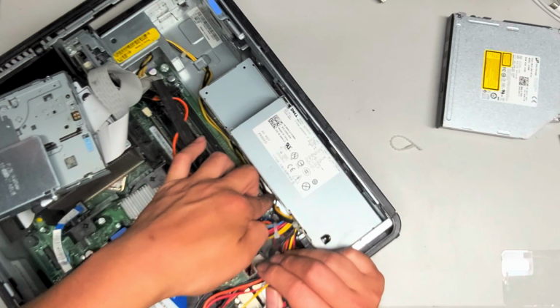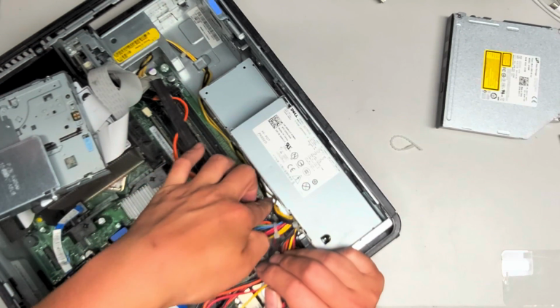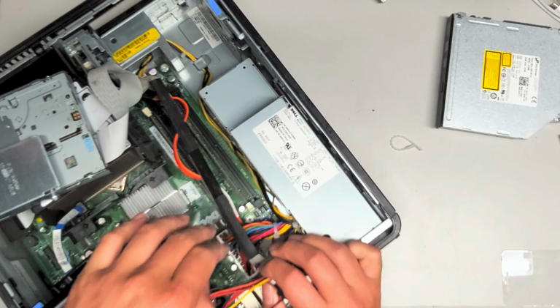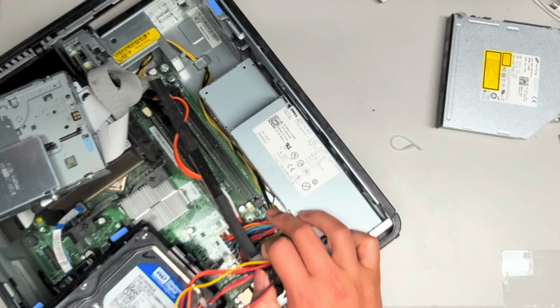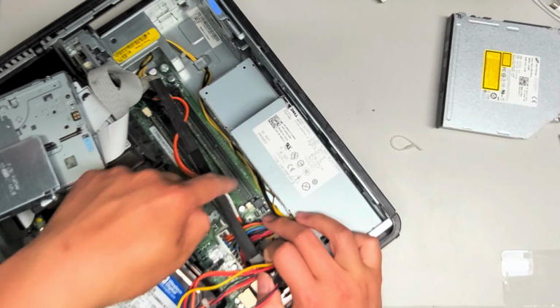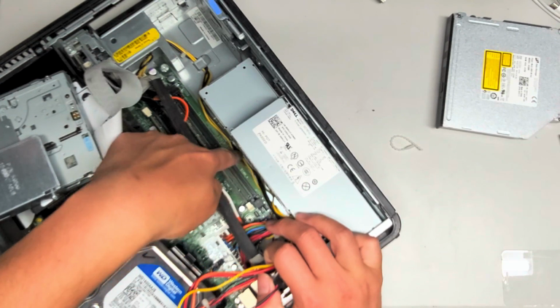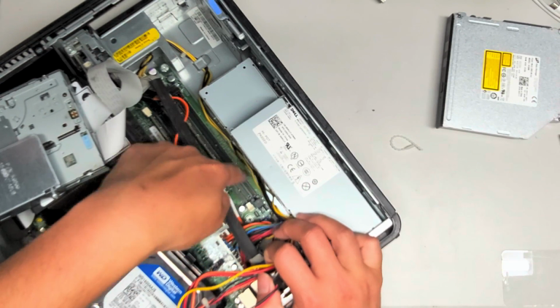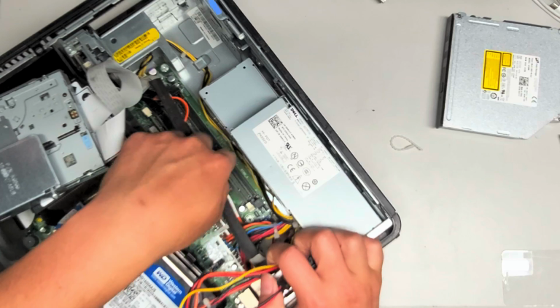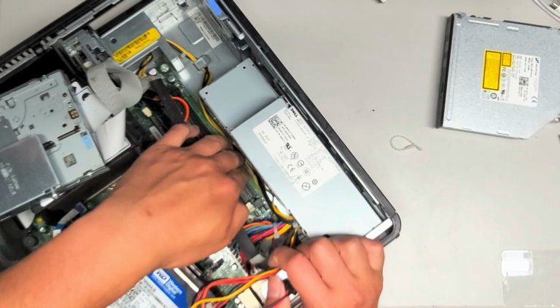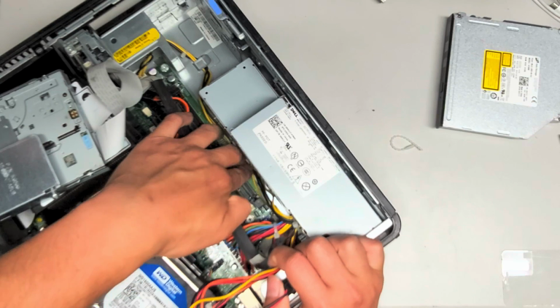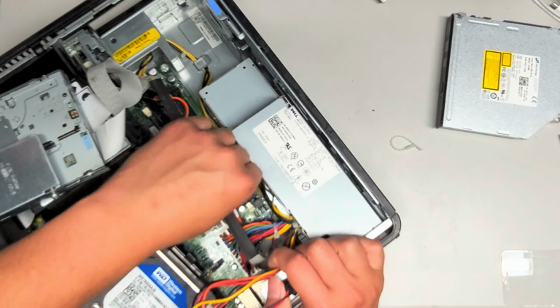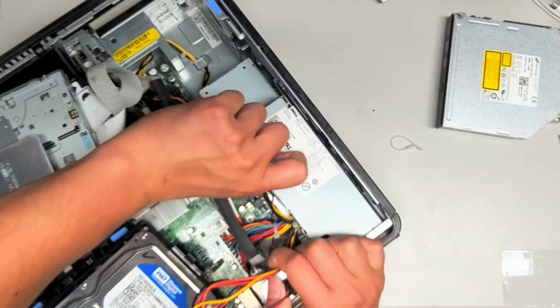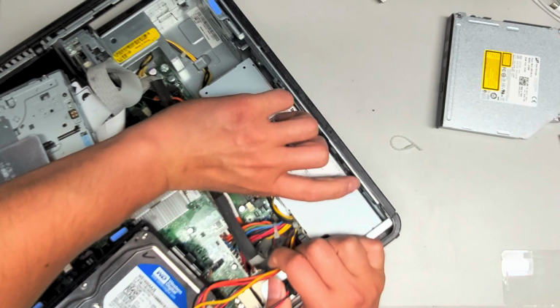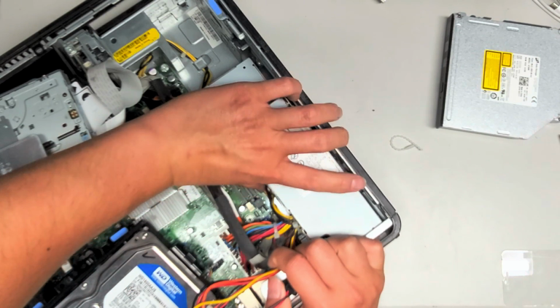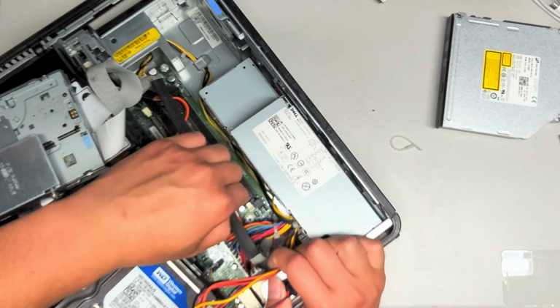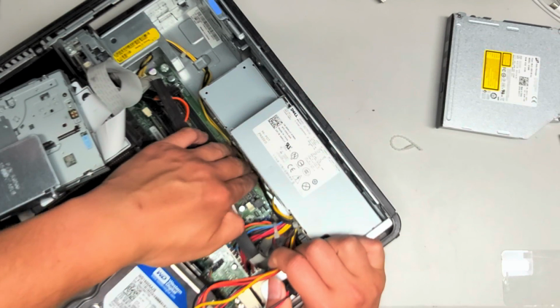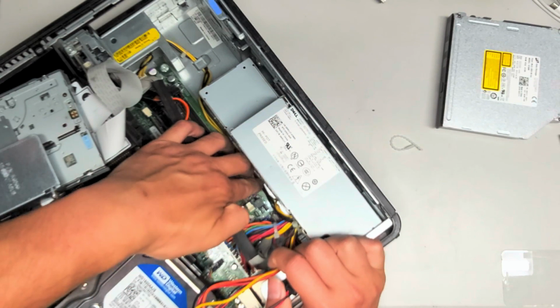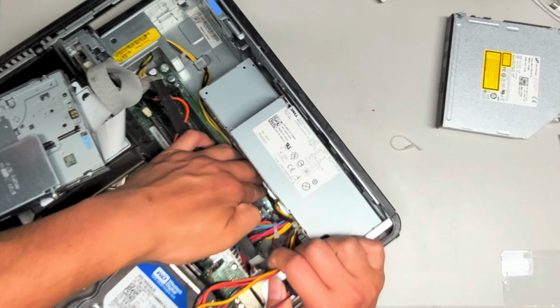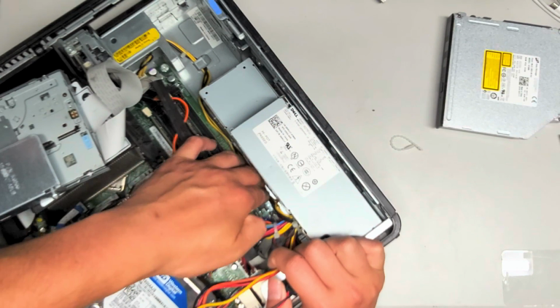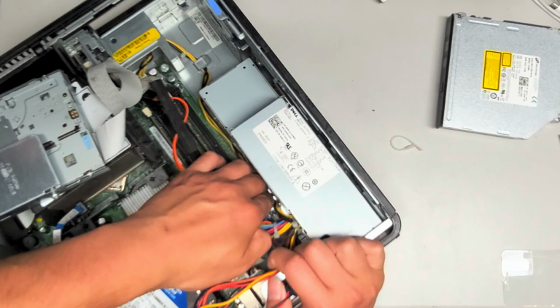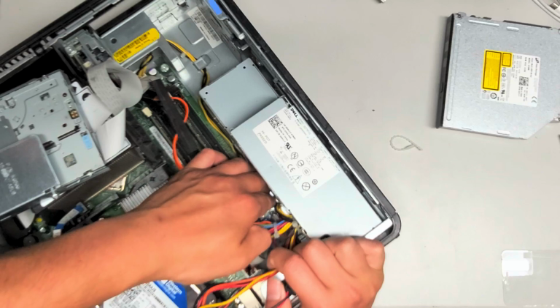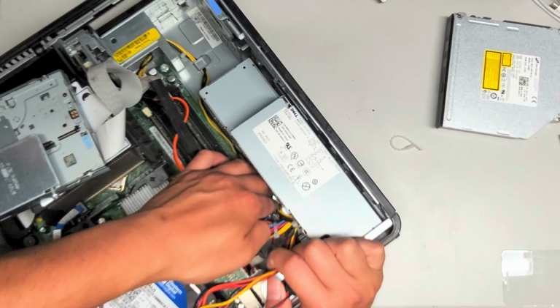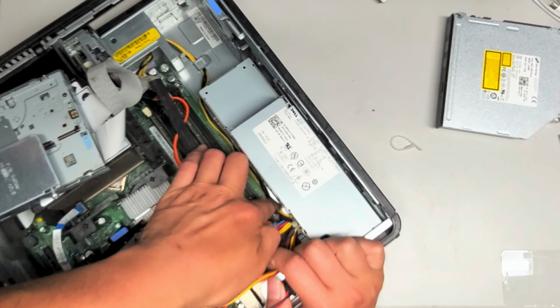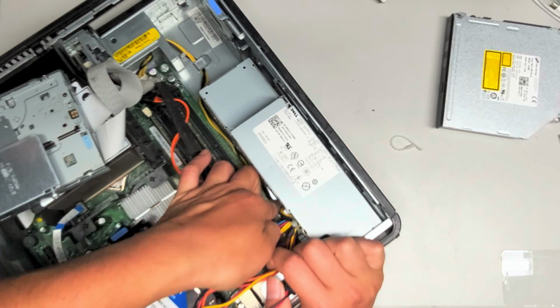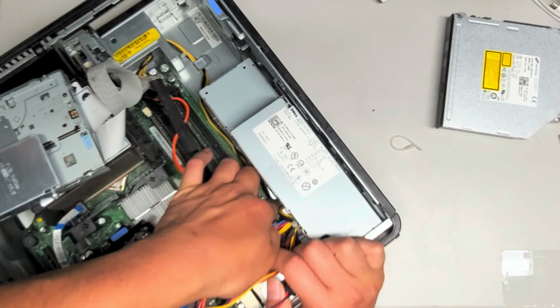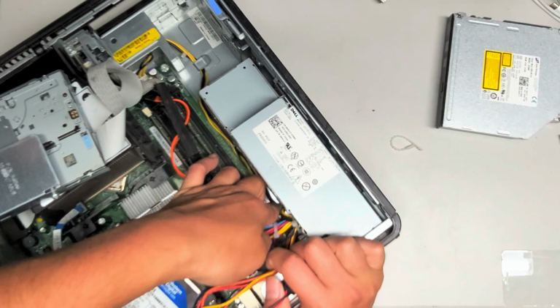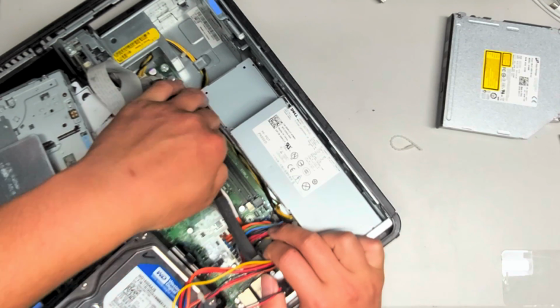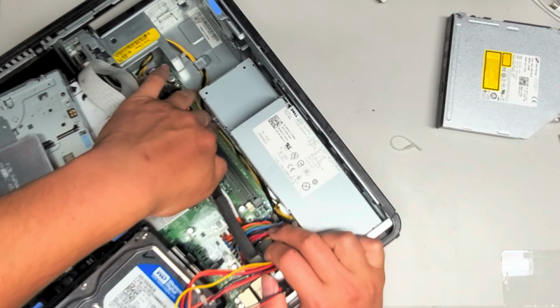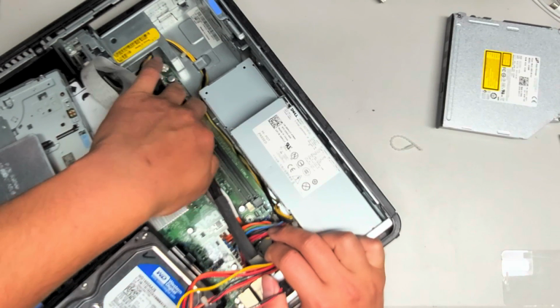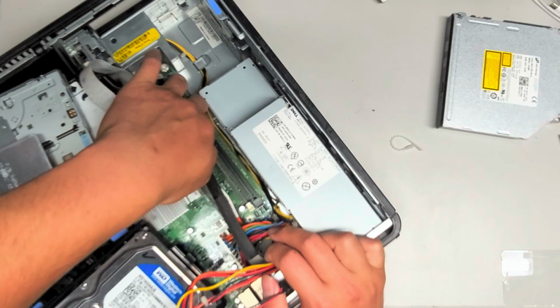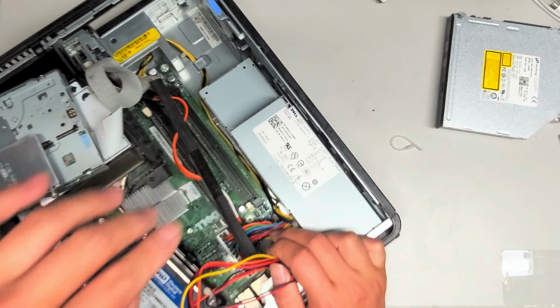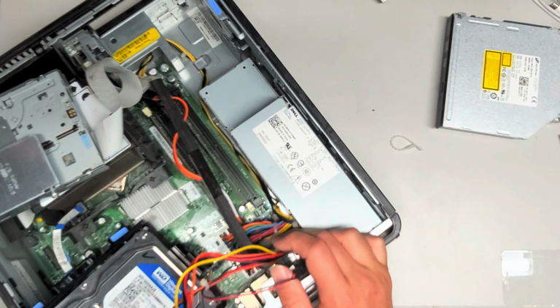If you want, you can try and get this not to block the fan intake, so that way it doesn't get all the dust all over that wire. That would help a little bit. There we go.